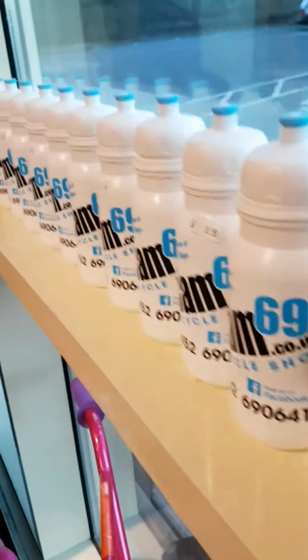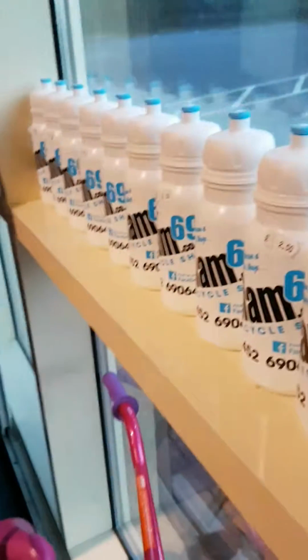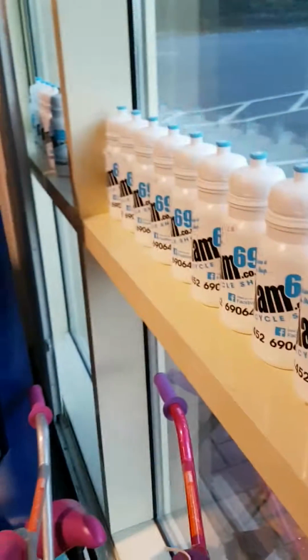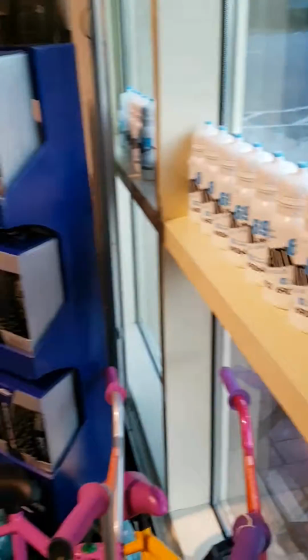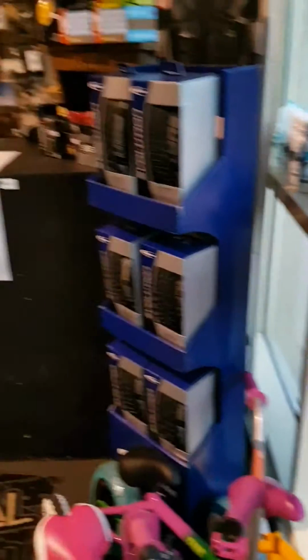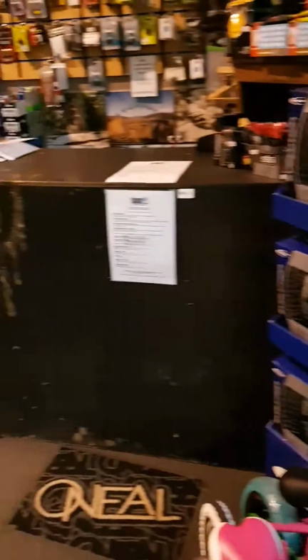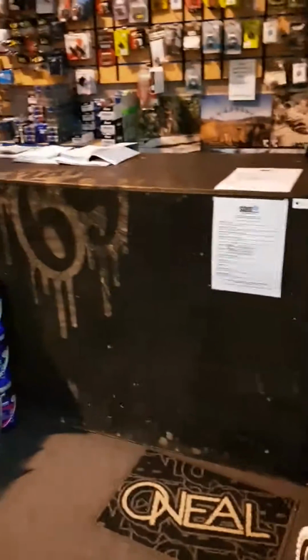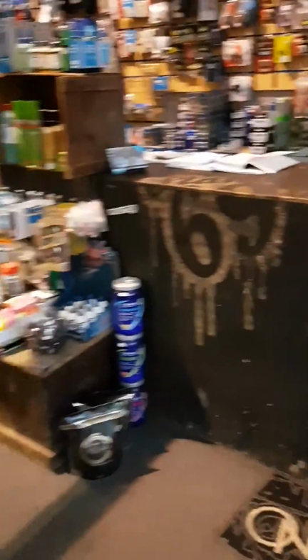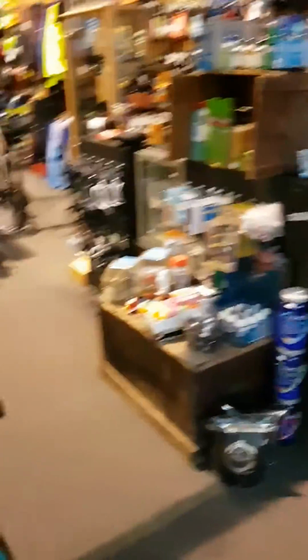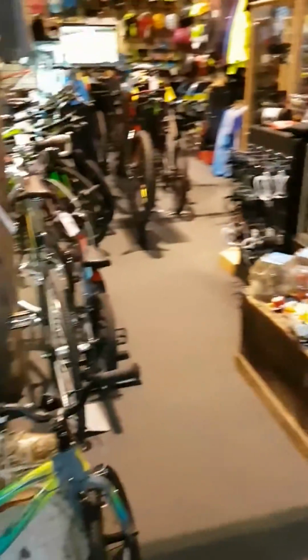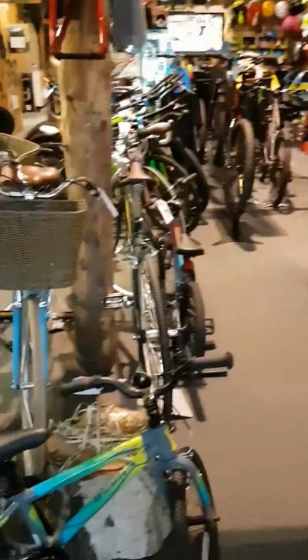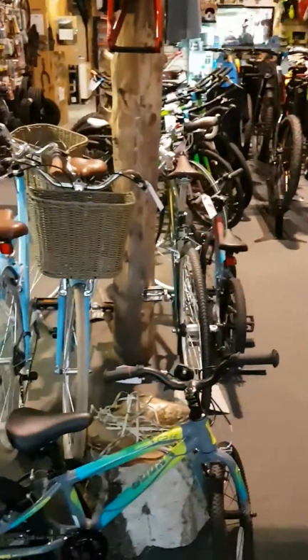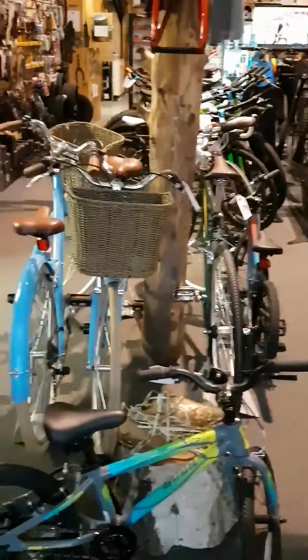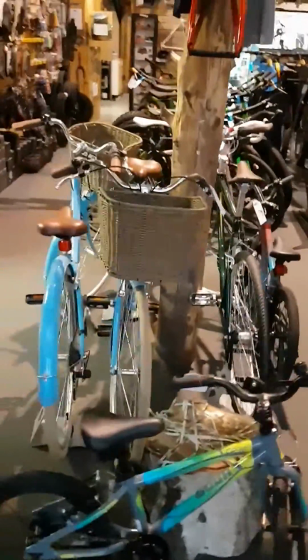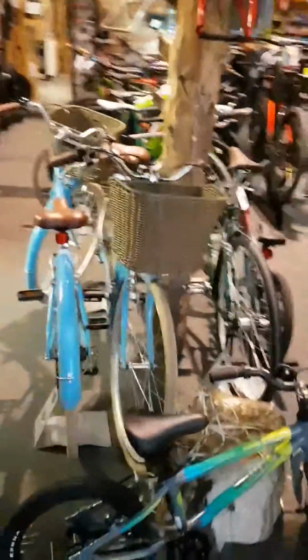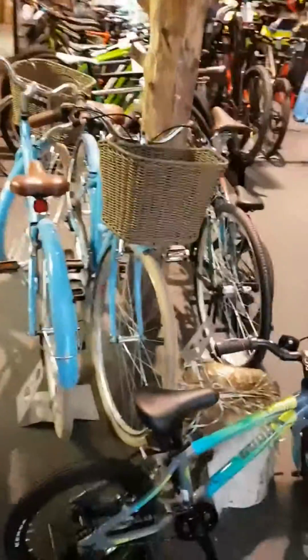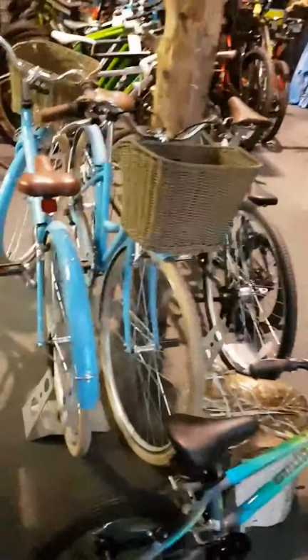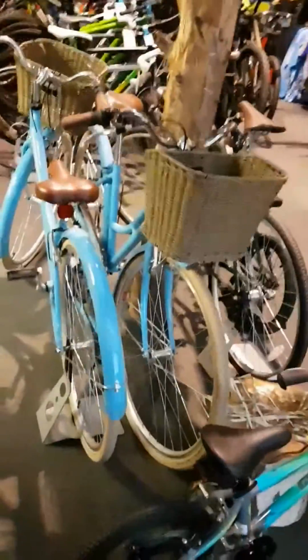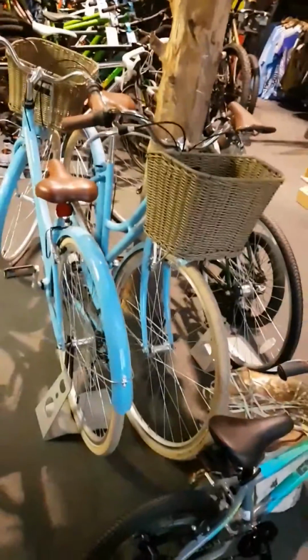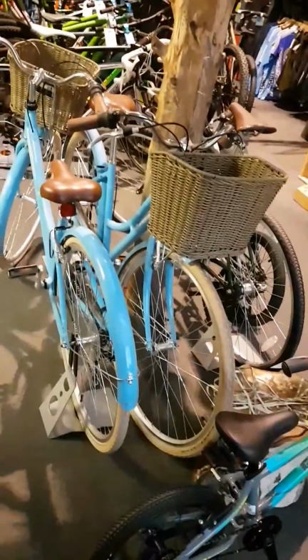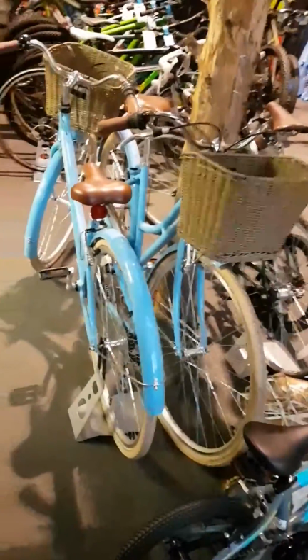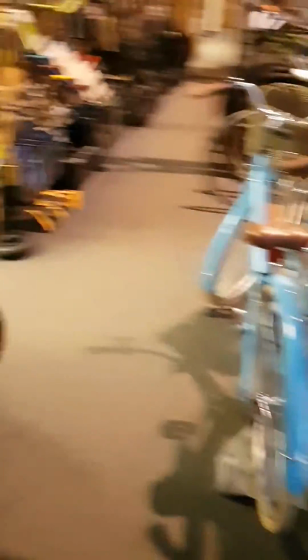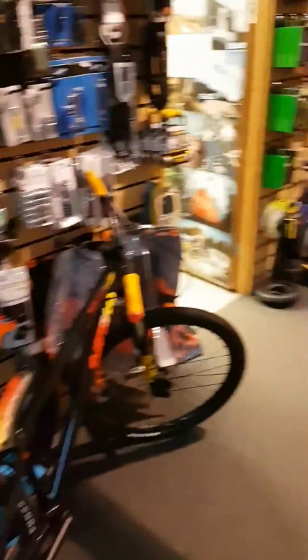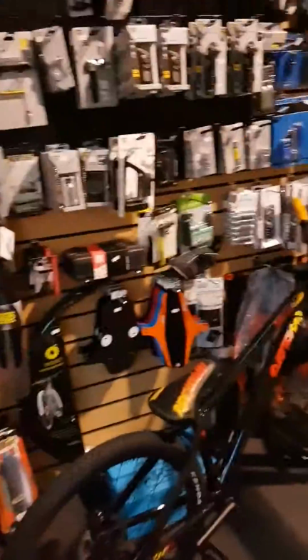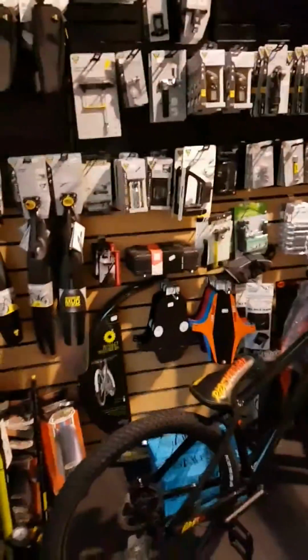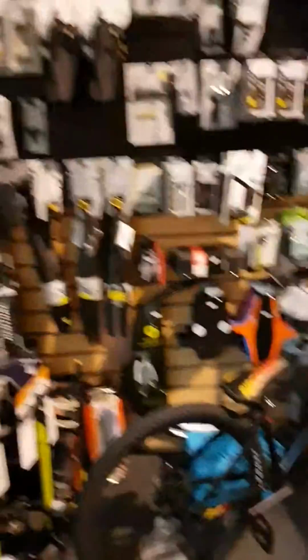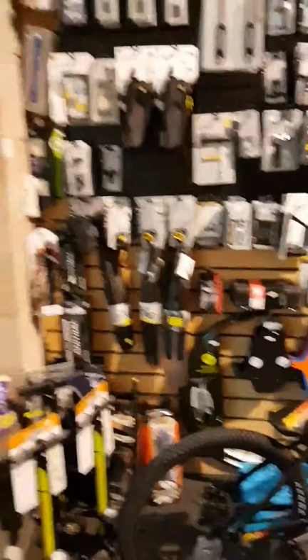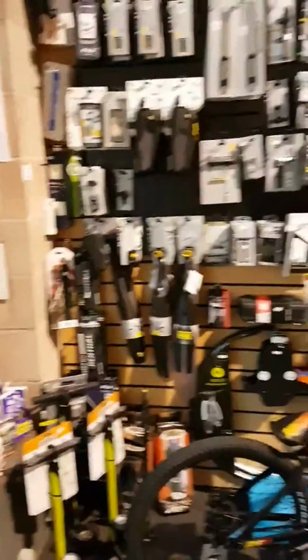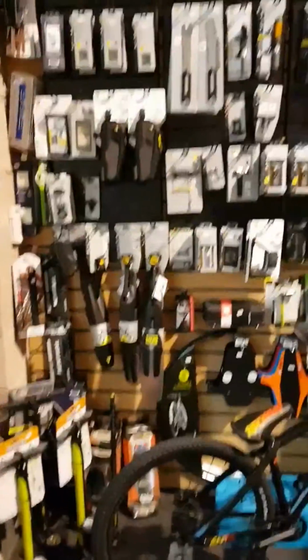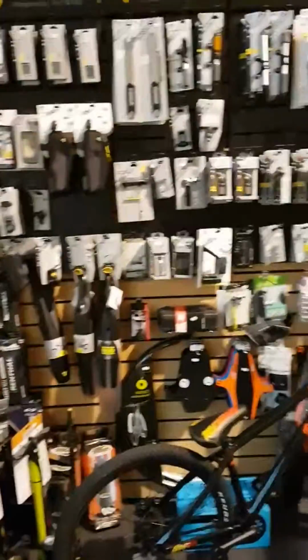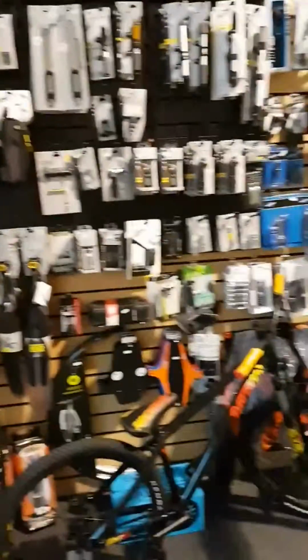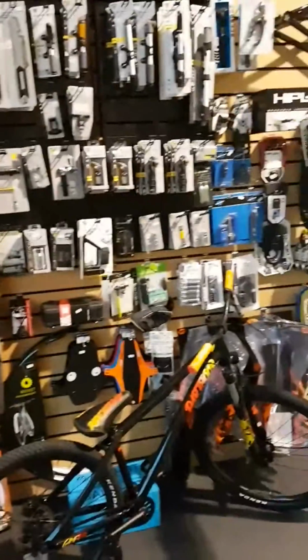We've had a bit of a clear out today, a bit of a spring clean, a bit of a tidy up. So we've got some nice family bikes here and a display of tools and all that sort of stuff.